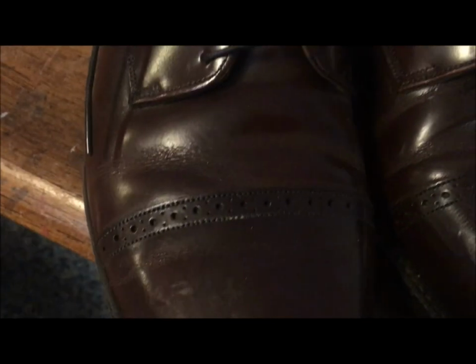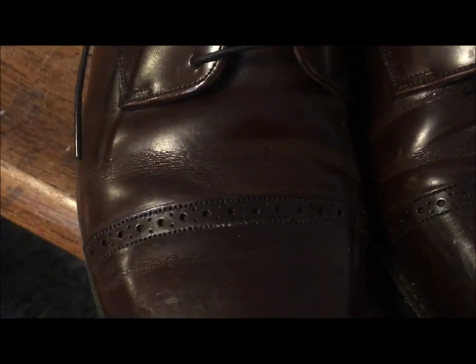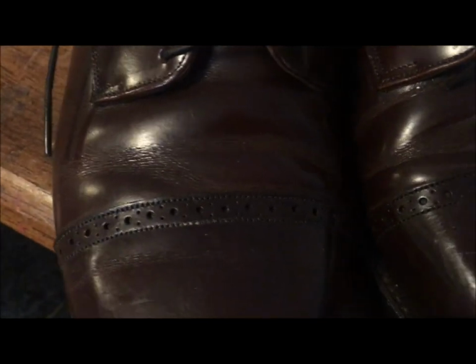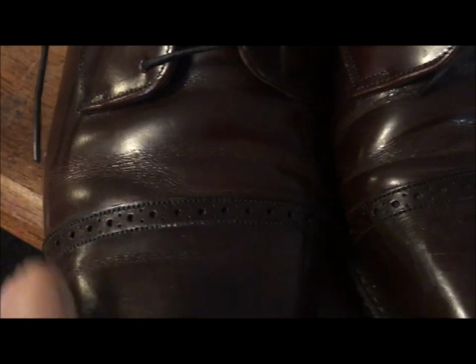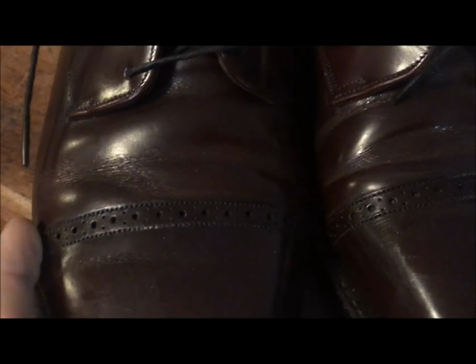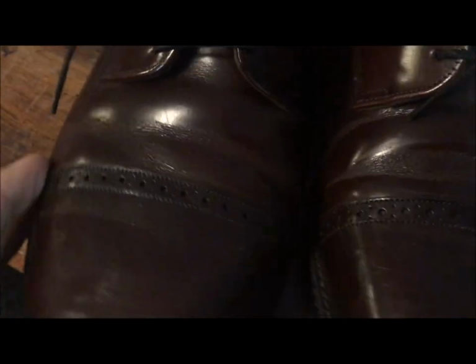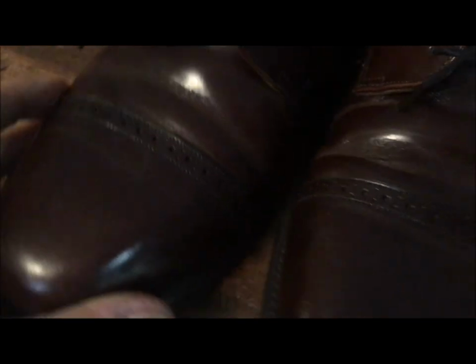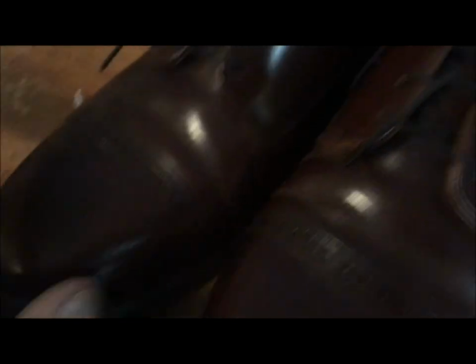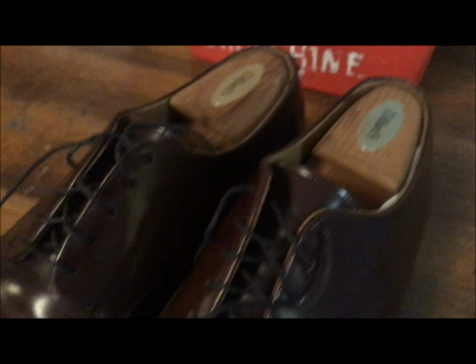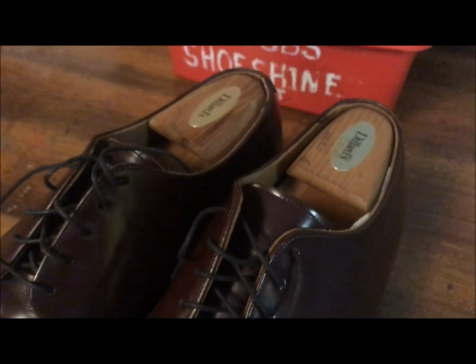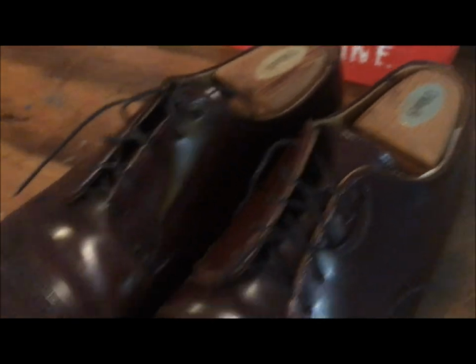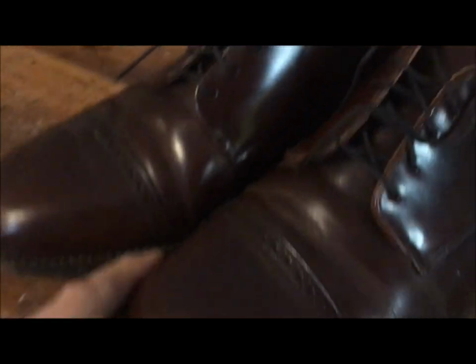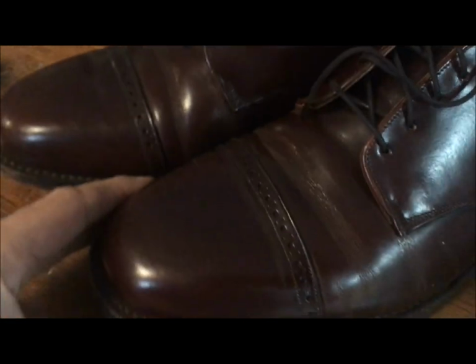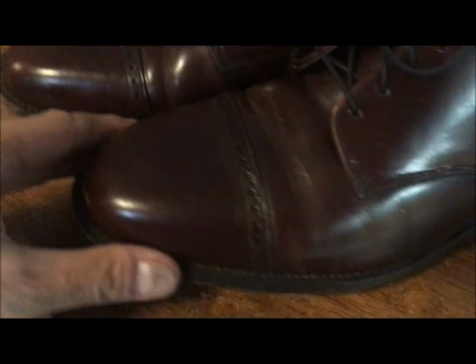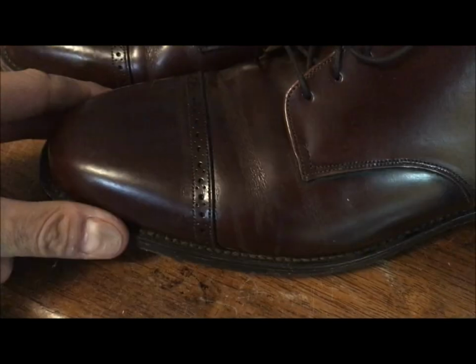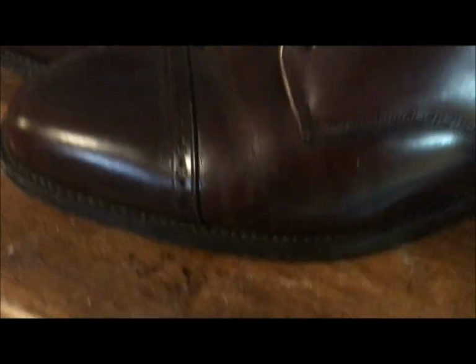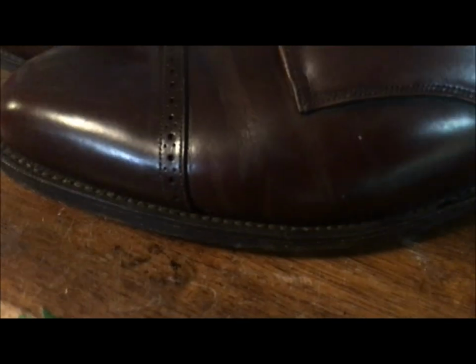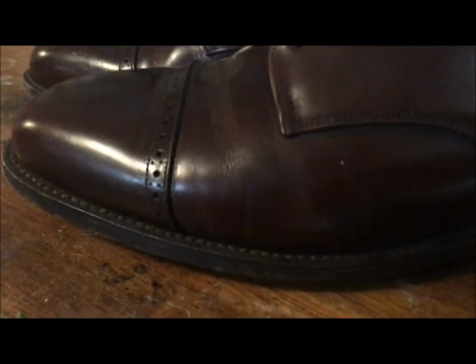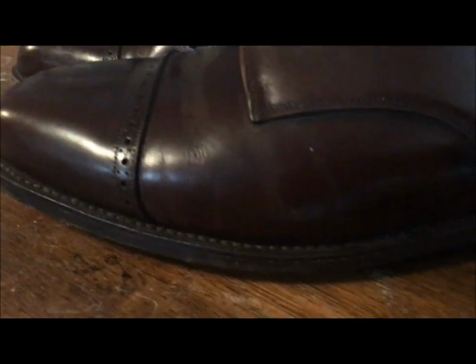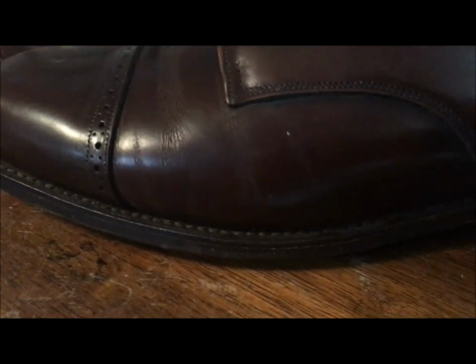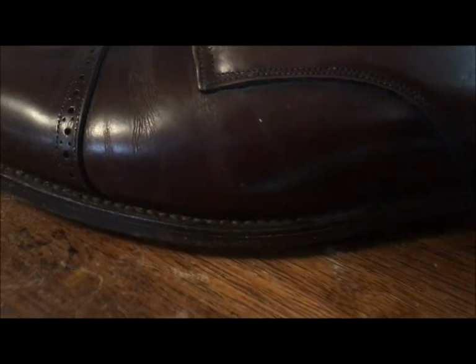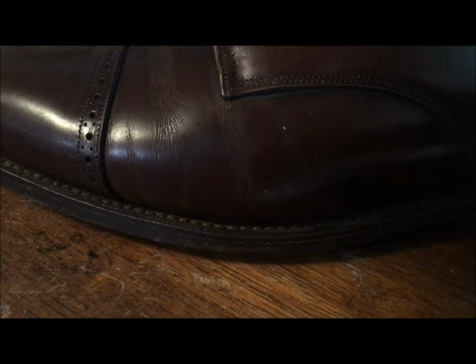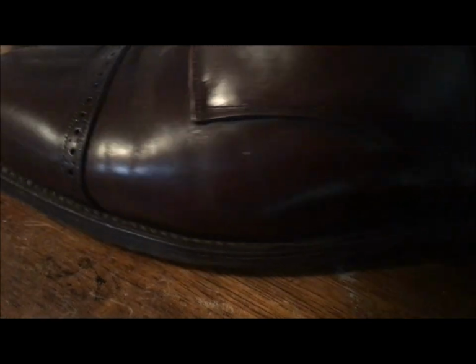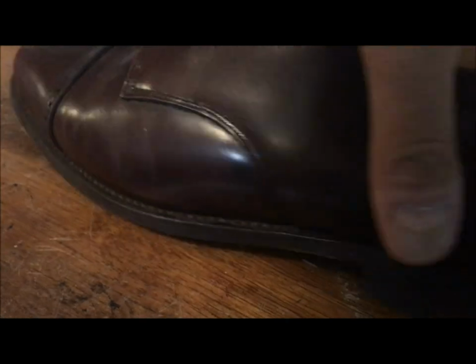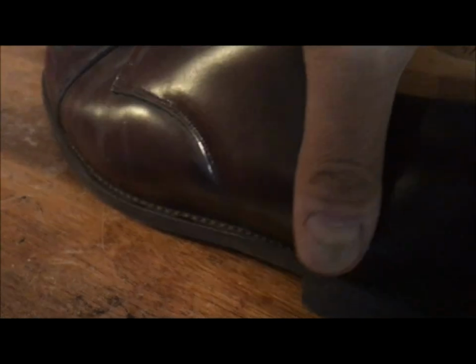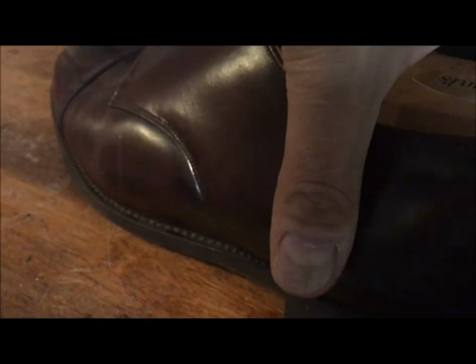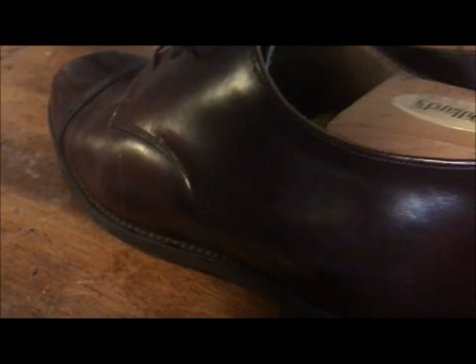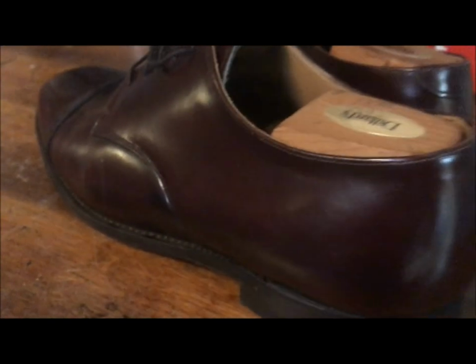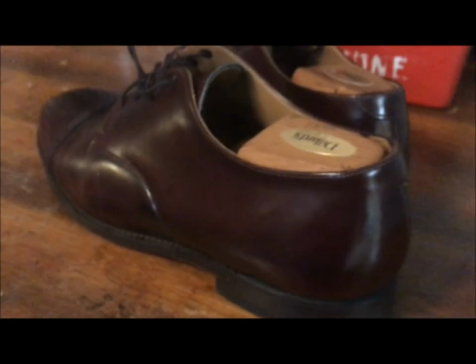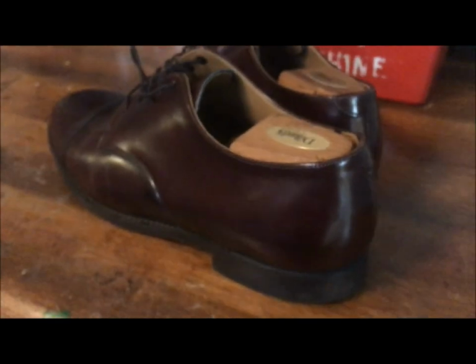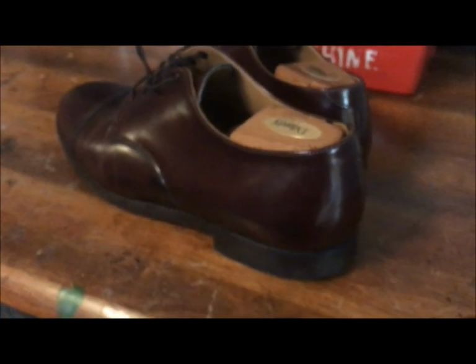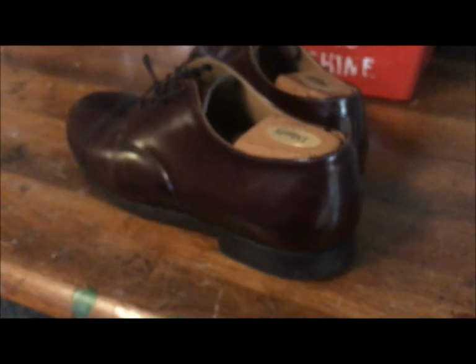You can see there's some wrinkling on the vamp there, which is normal. You can see this person has been using shoe trees. See some of that wrinkling there, and we'll get this process started.